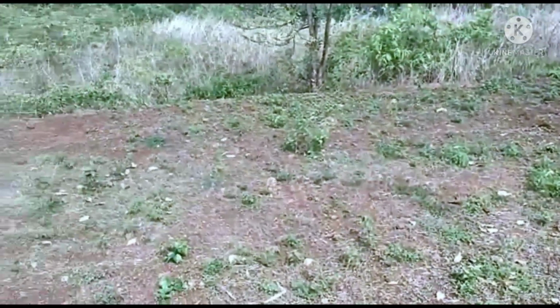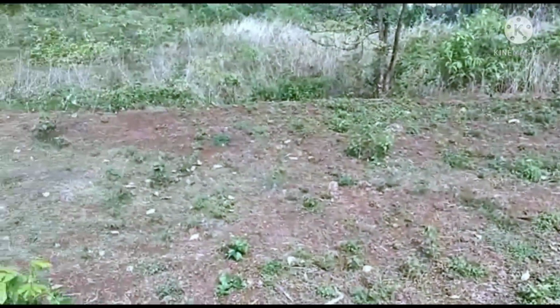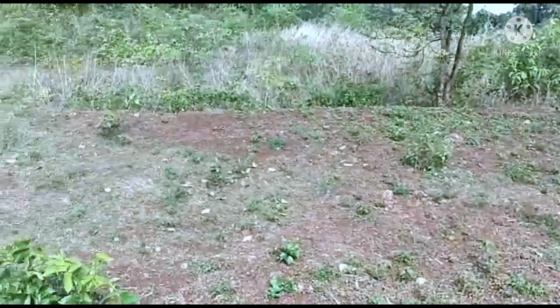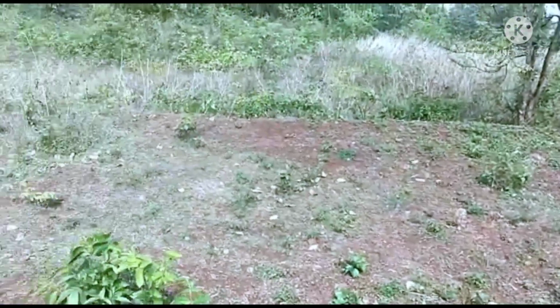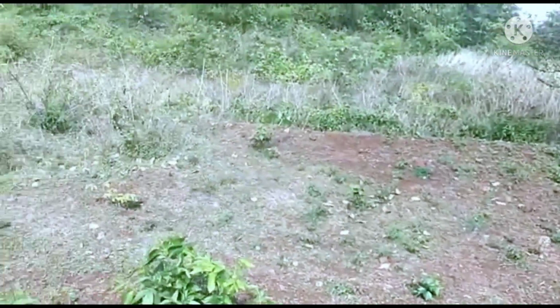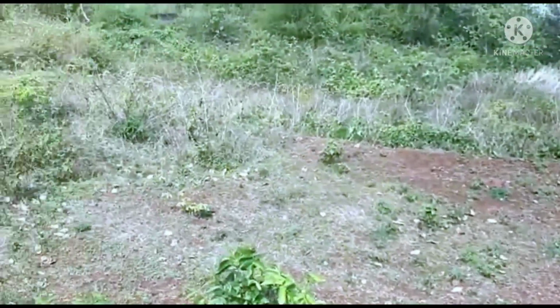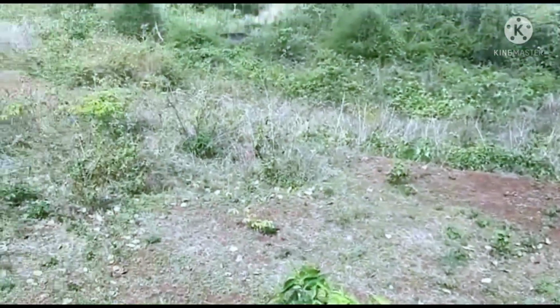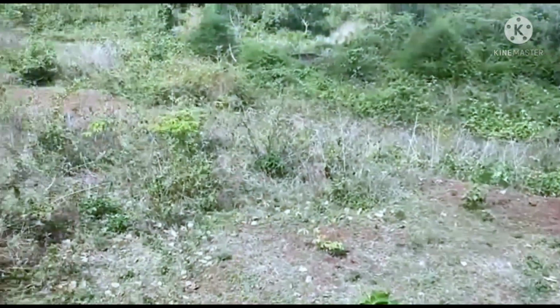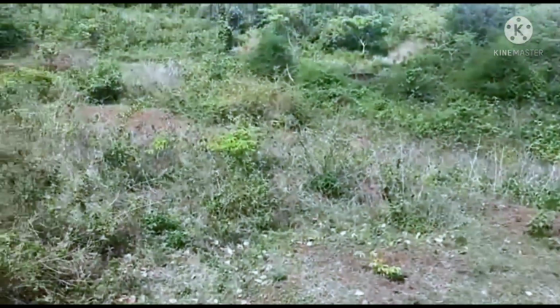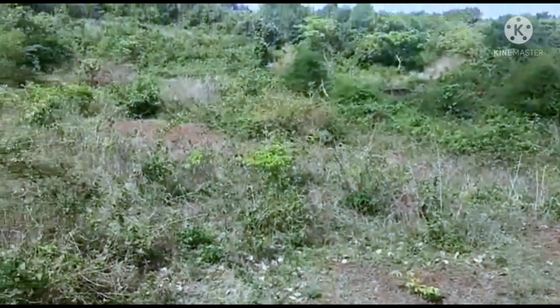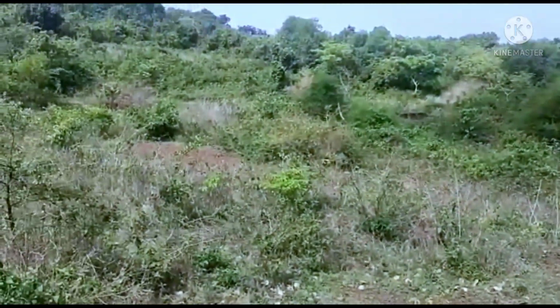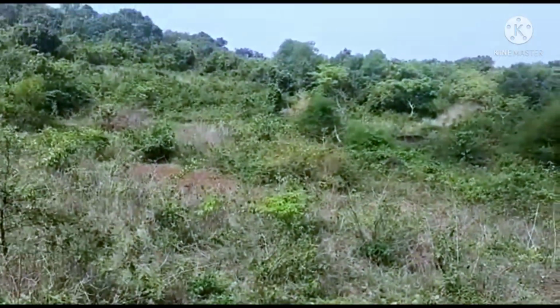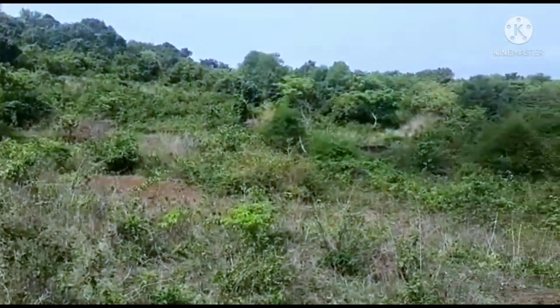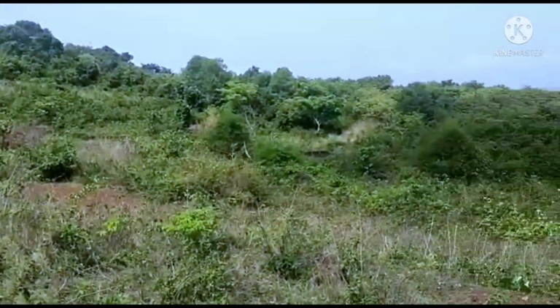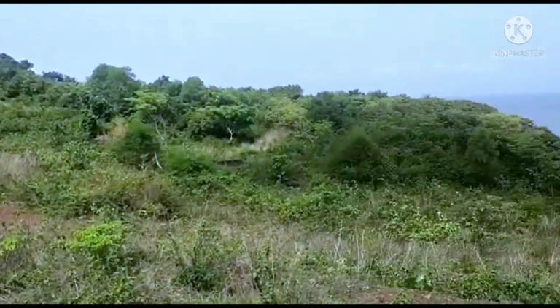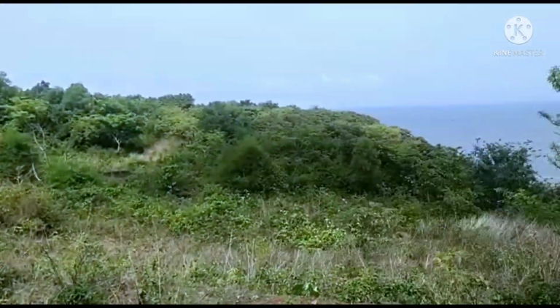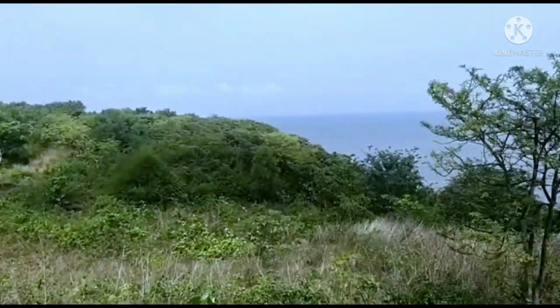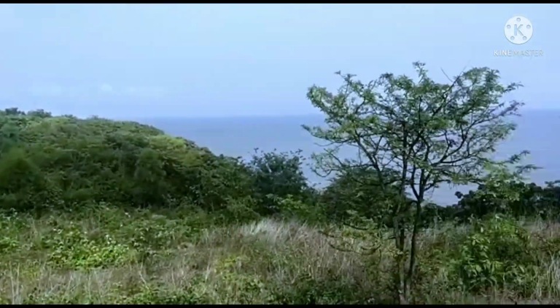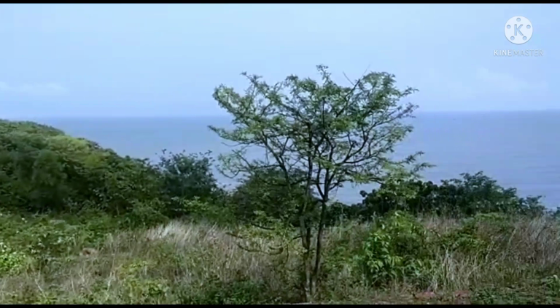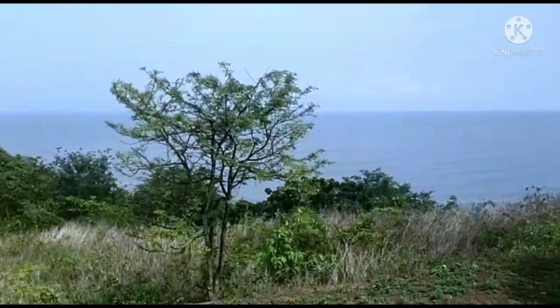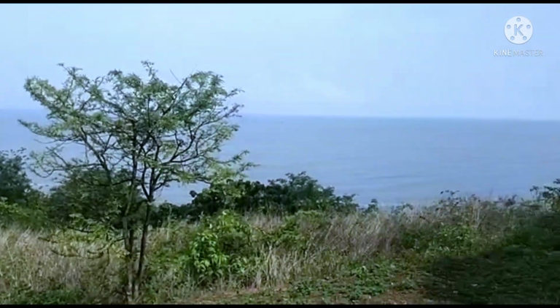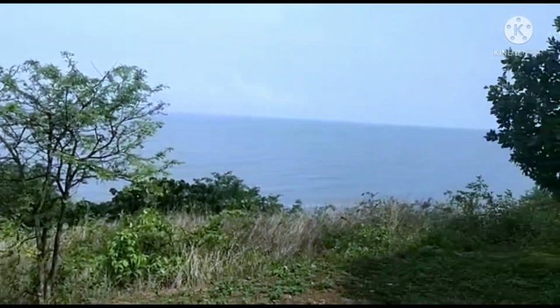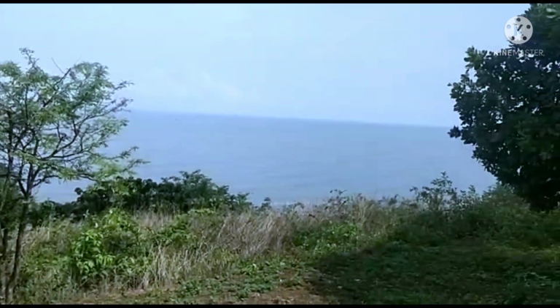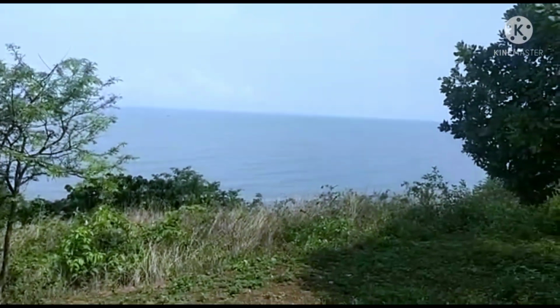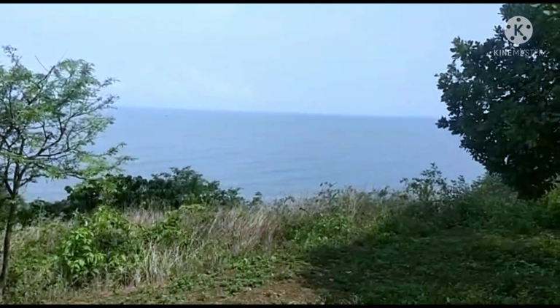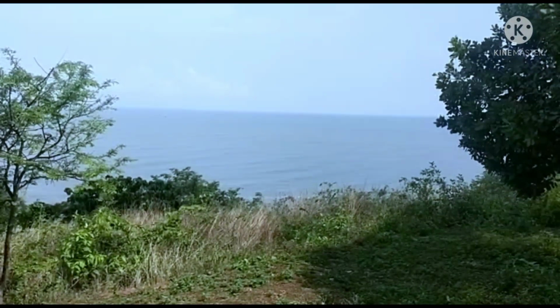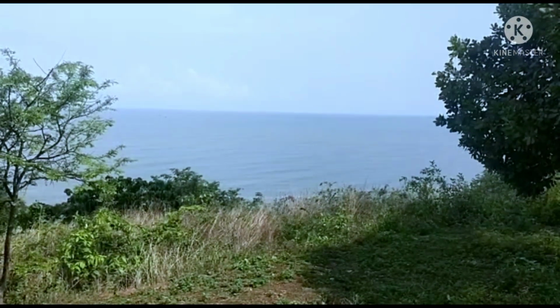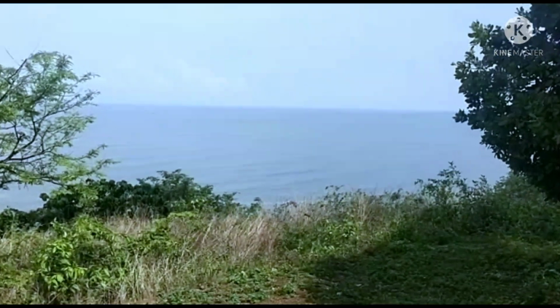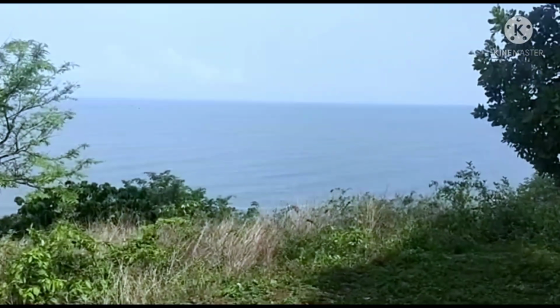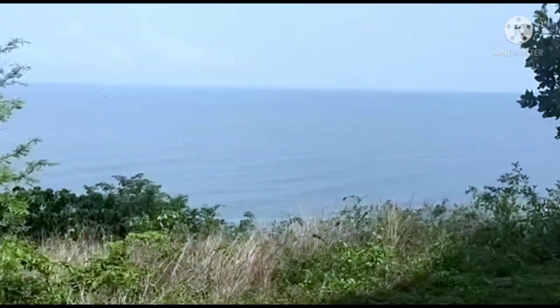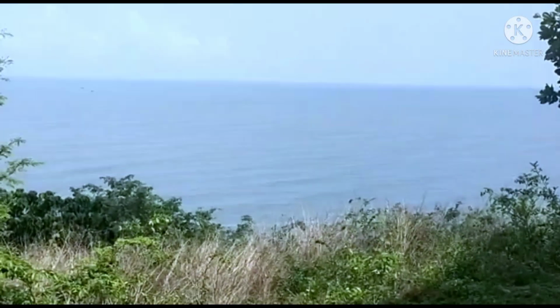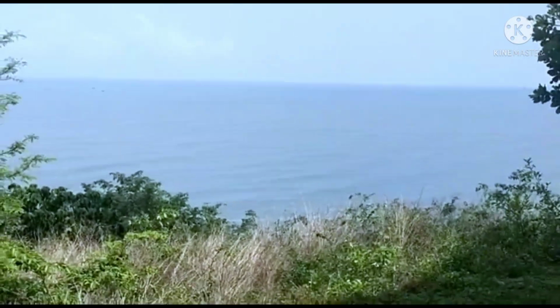Guhagar is just 3 to 4 kilometers away. Pune is 250 kilometers and Mumbai is 270 kilometers. The price of the property is 6.9 crore.